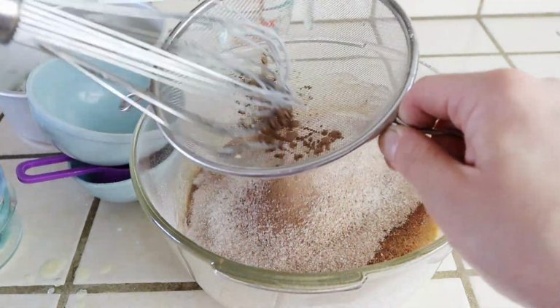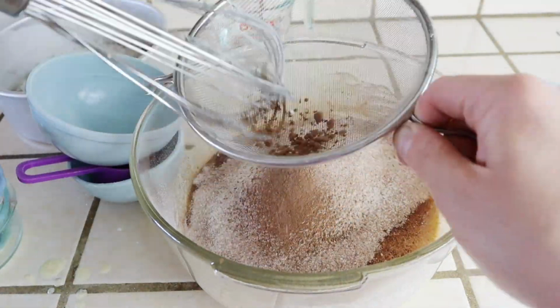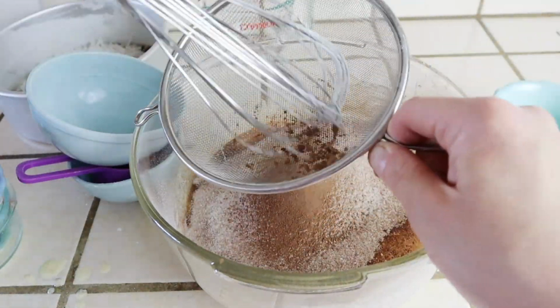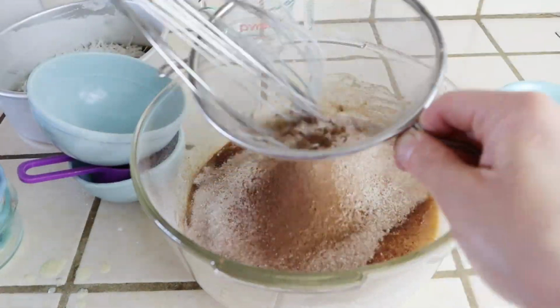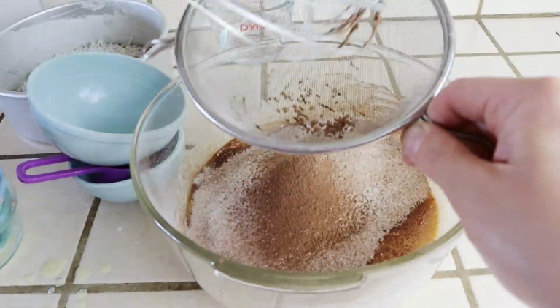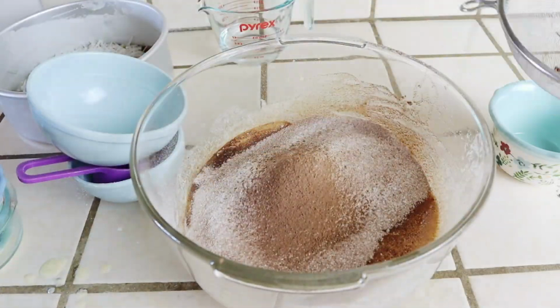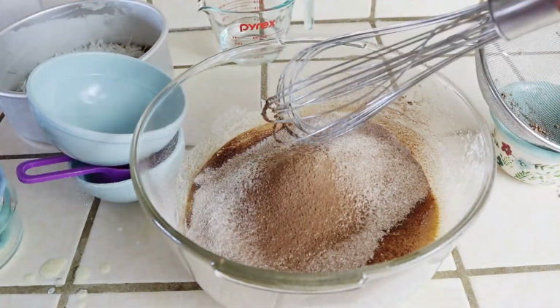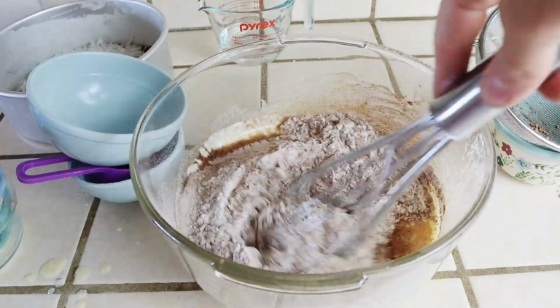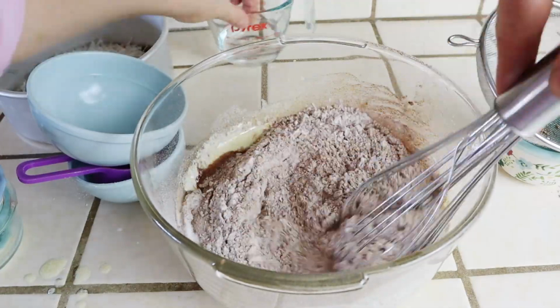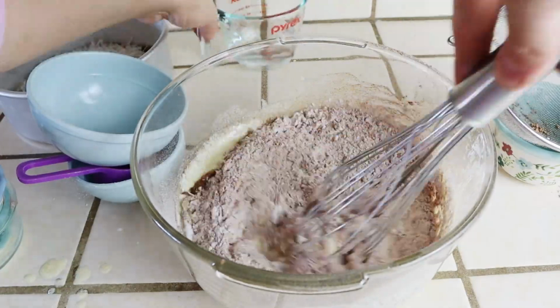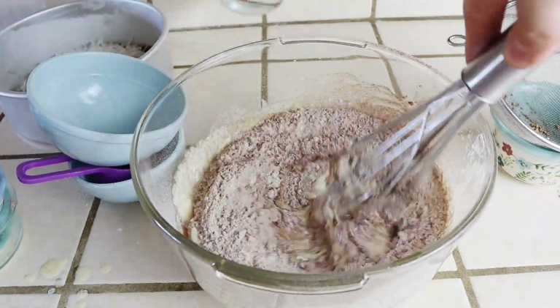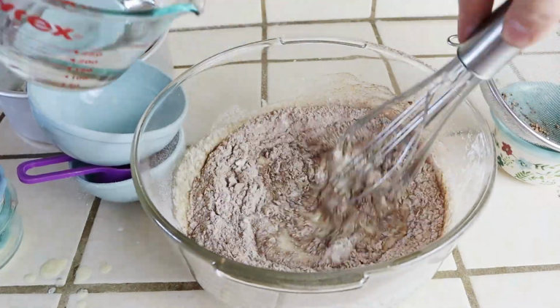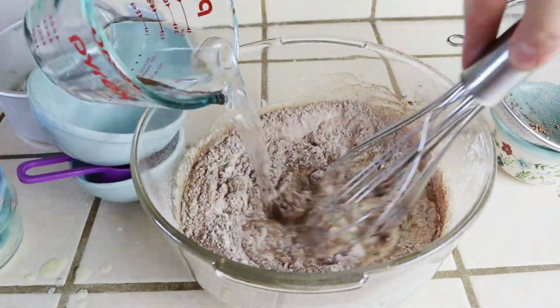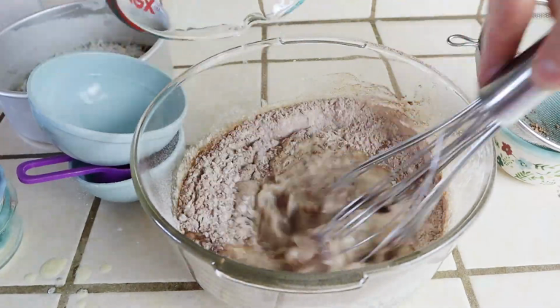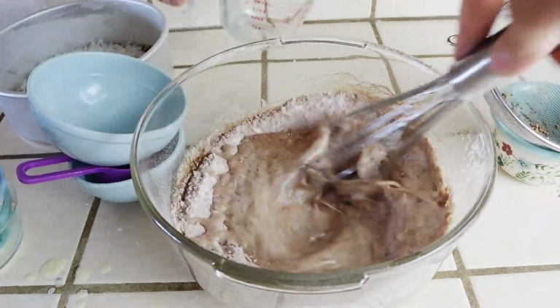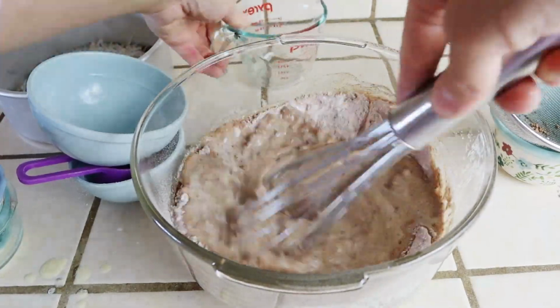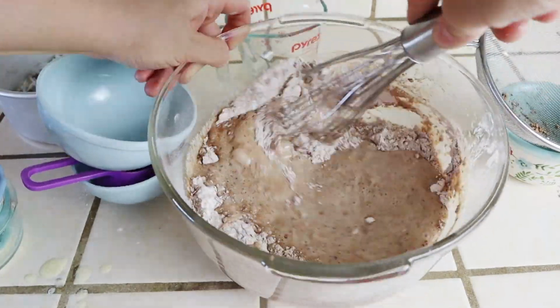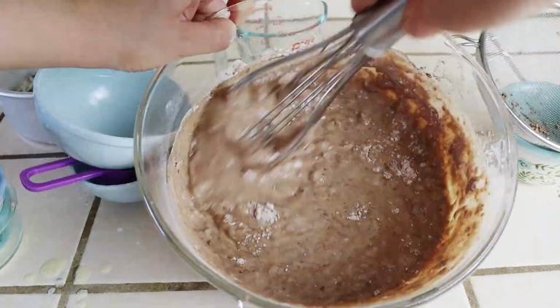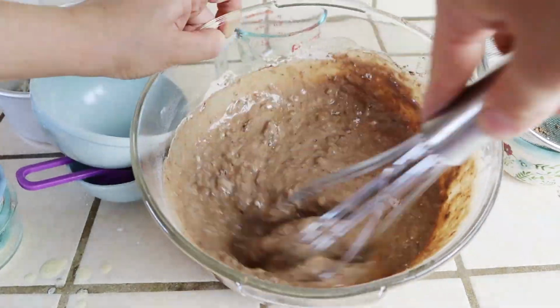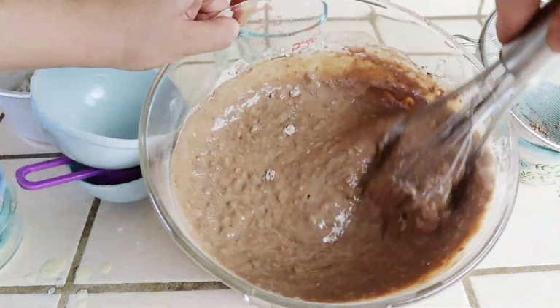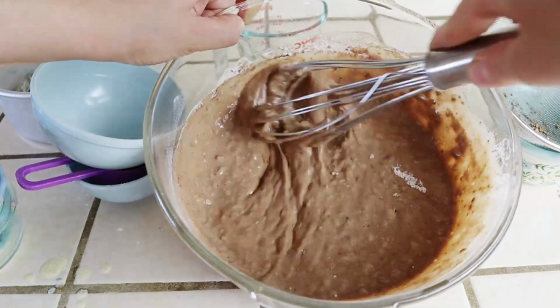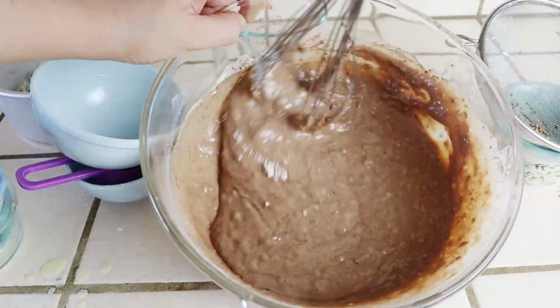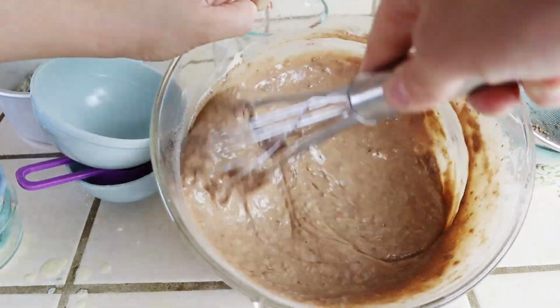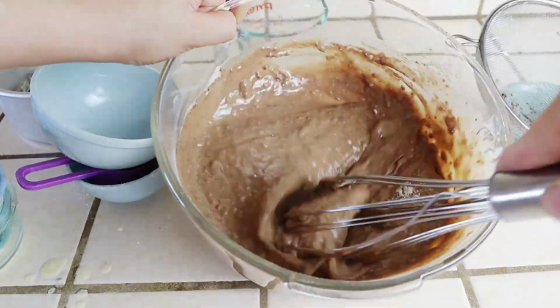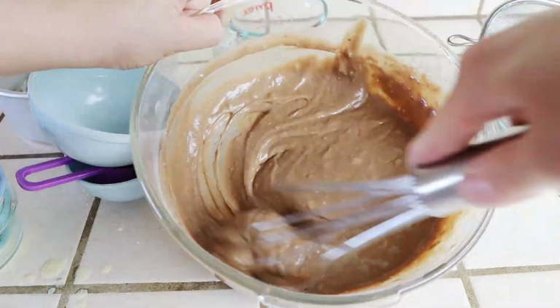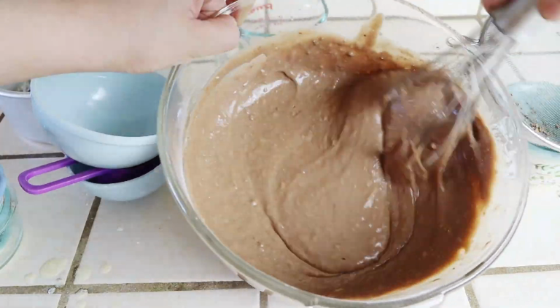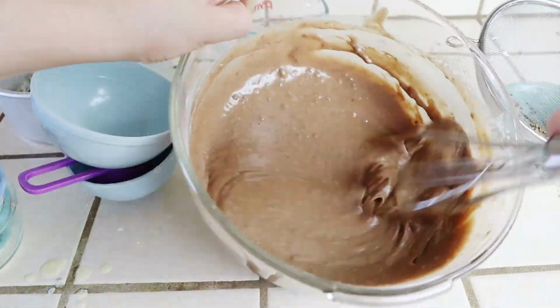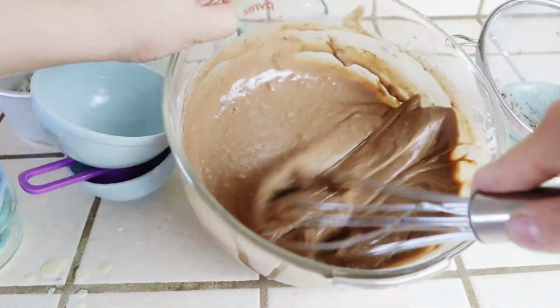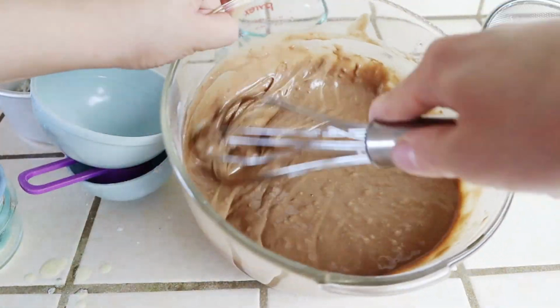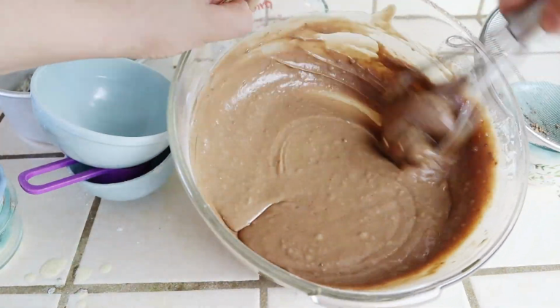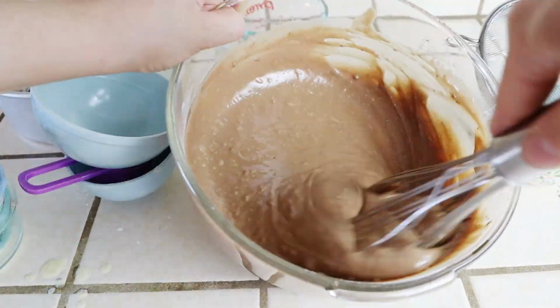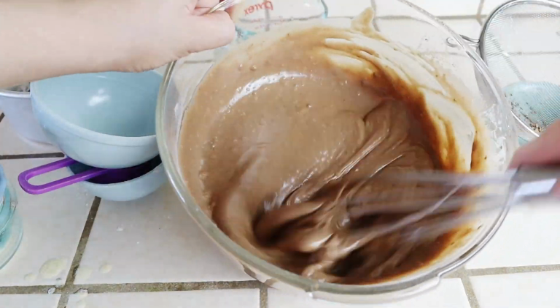While mixing, I'm also adding one half cup of super hot water. Mix this just until it's fully incorporated and nice and smooth.